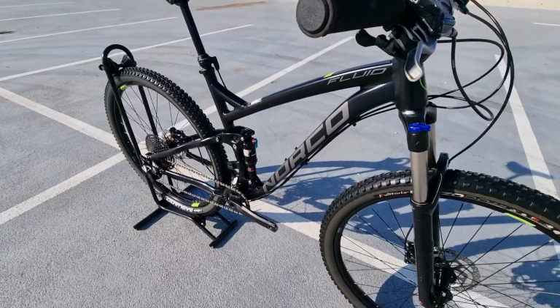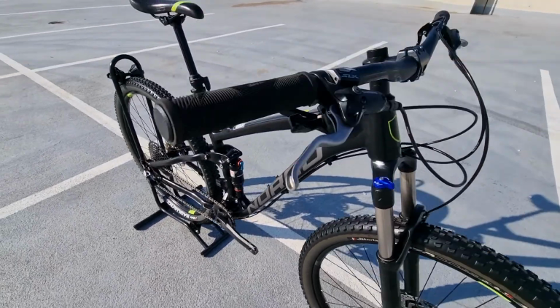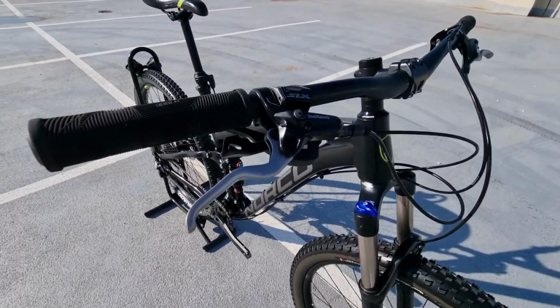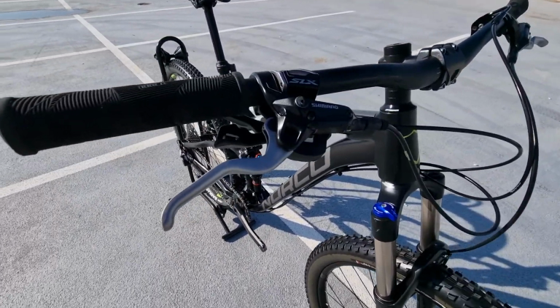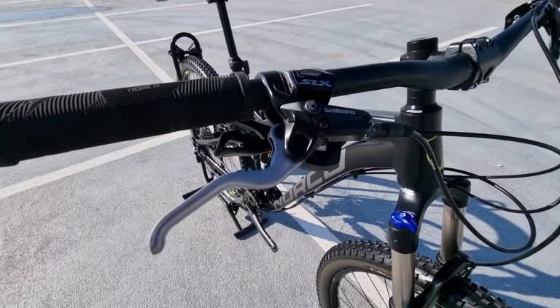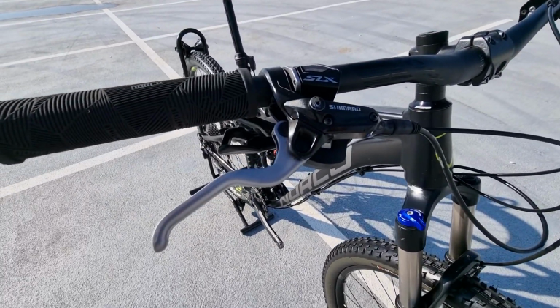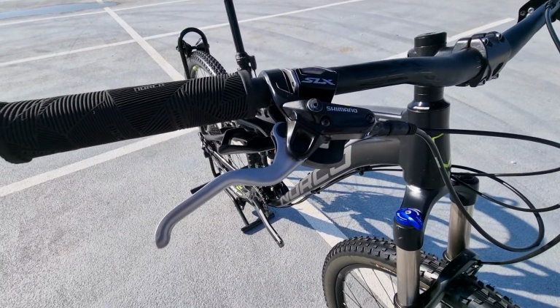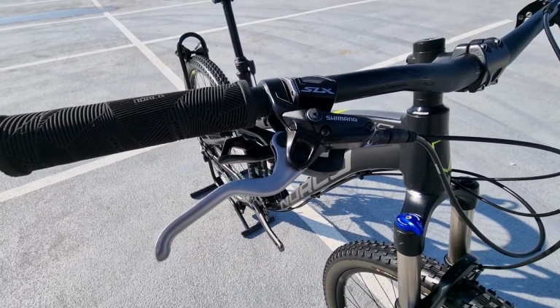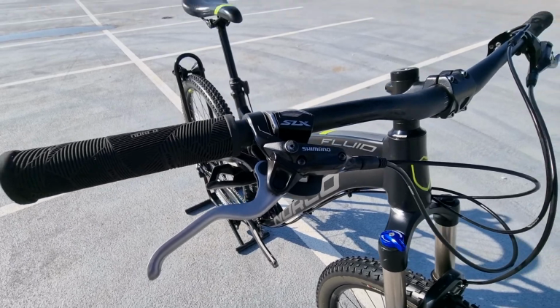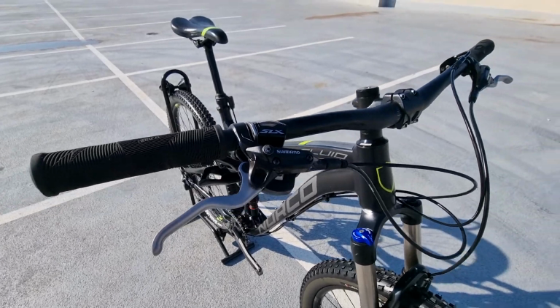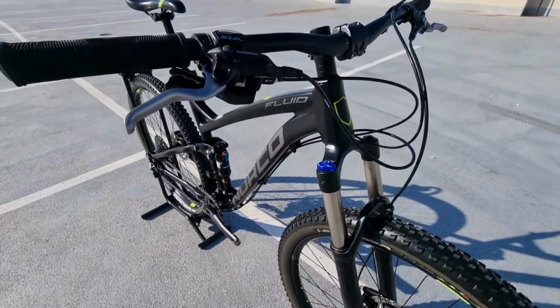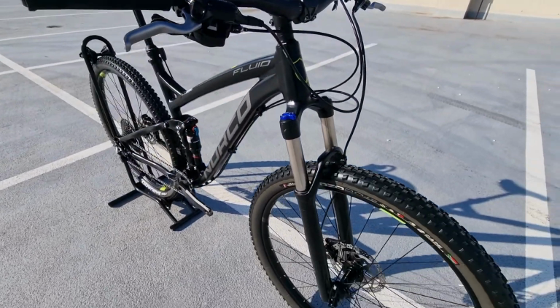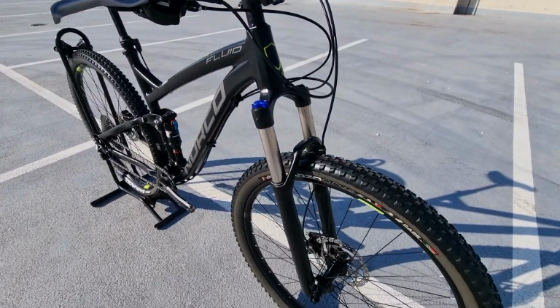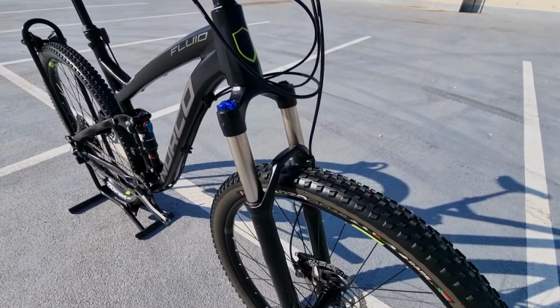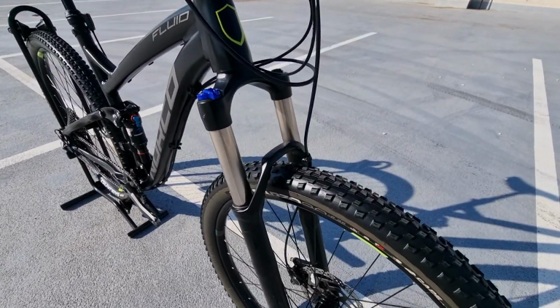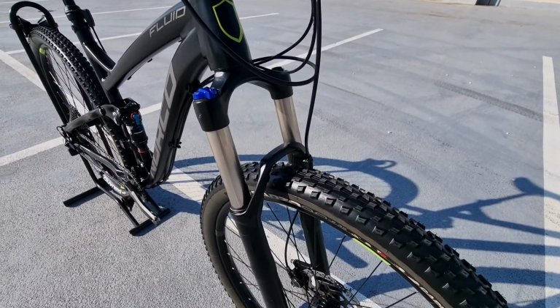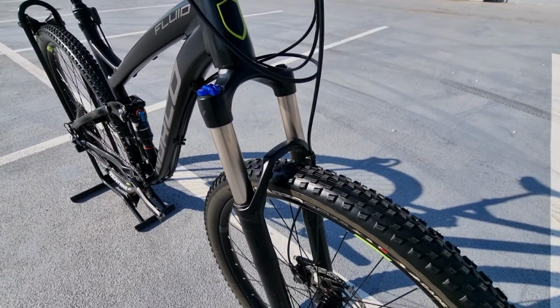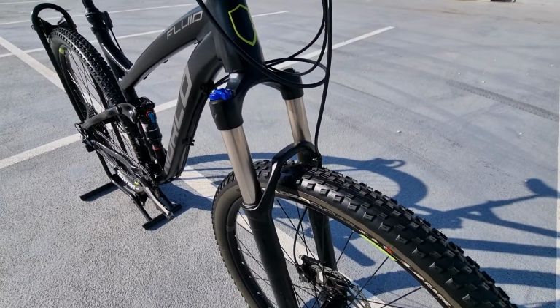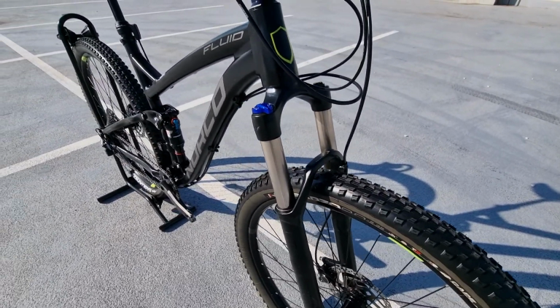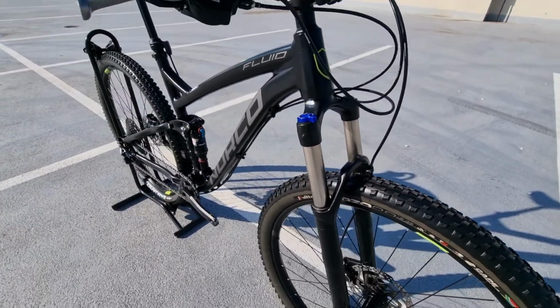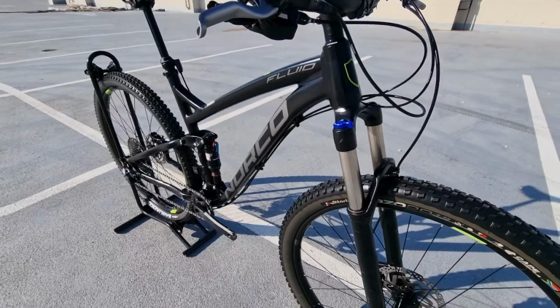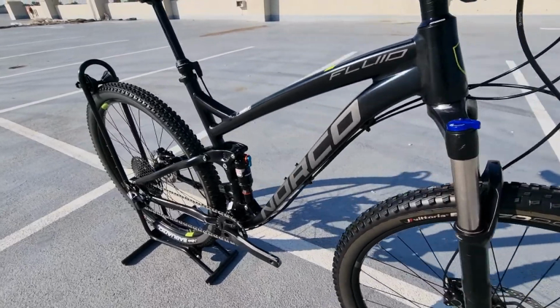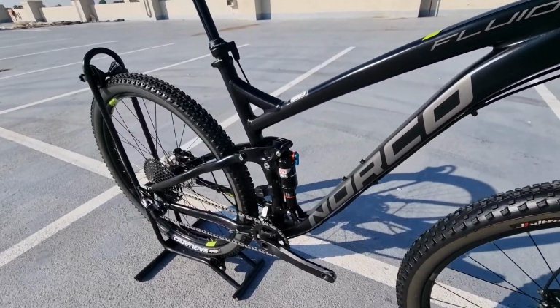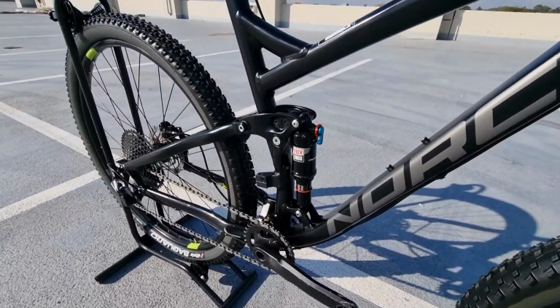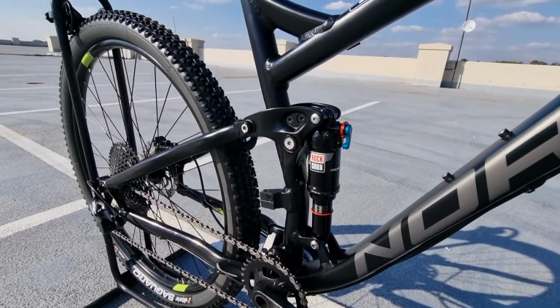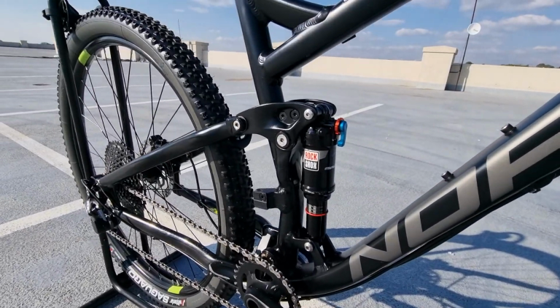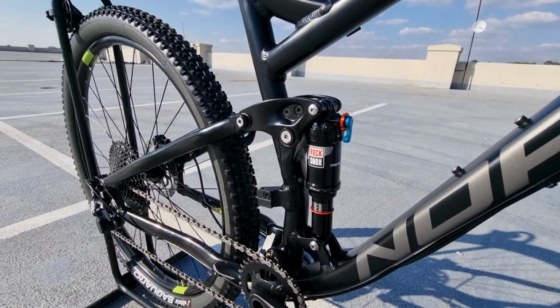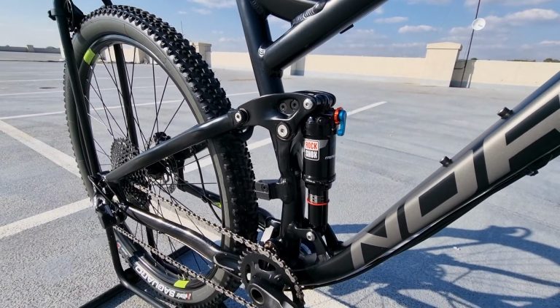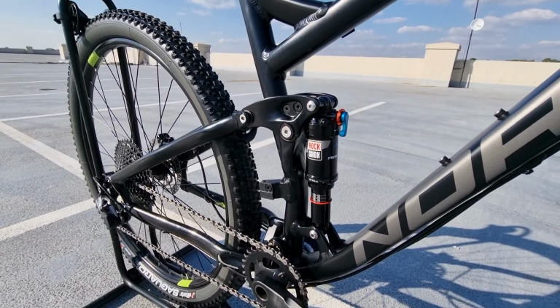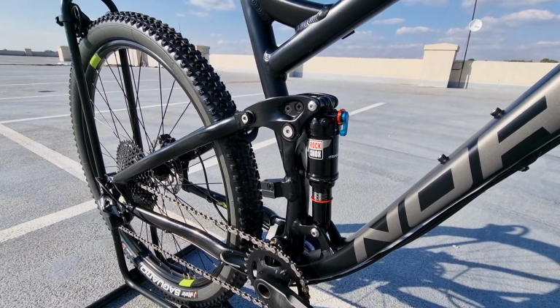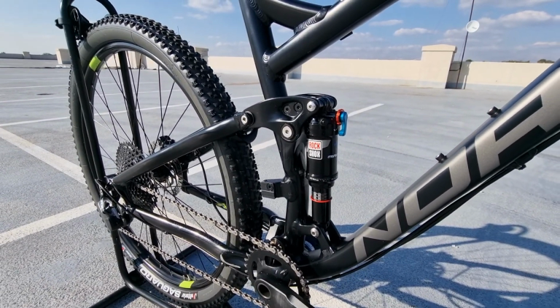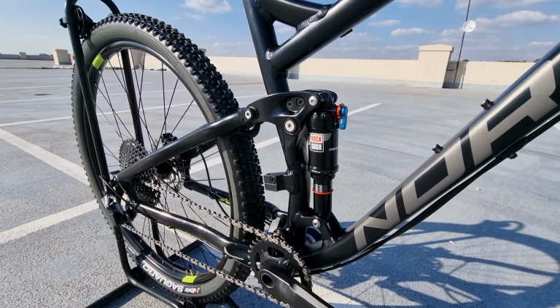On this bike we have some nice Shimano hydraulic disc brakes and a very good RockShox Recon air fork with lockout. We also have a RockShox Monarch shock at the back with a lockout as well.